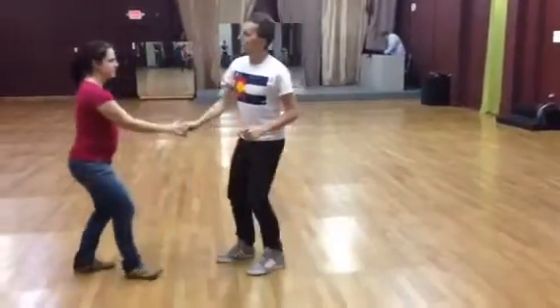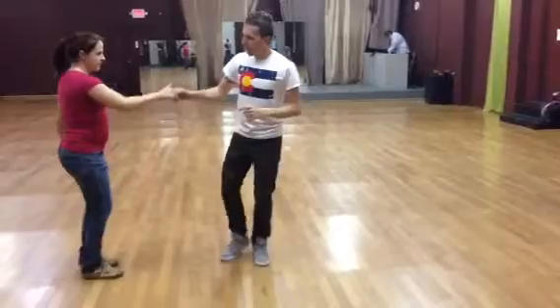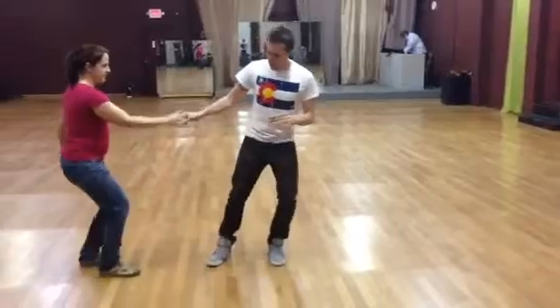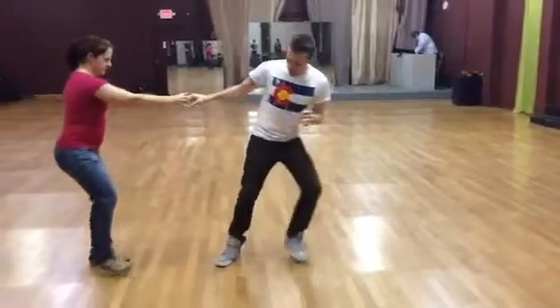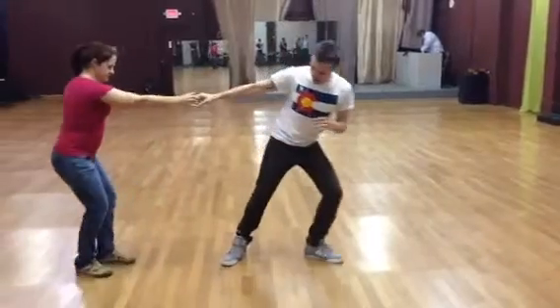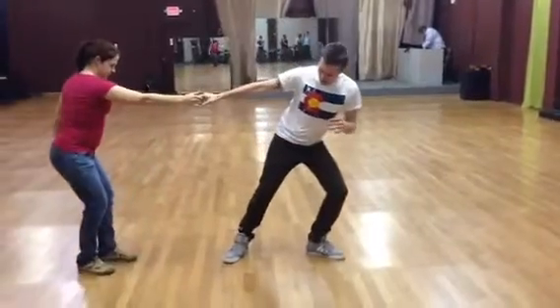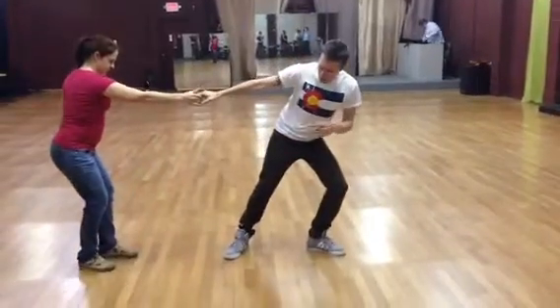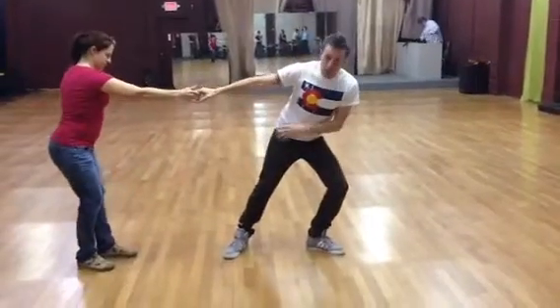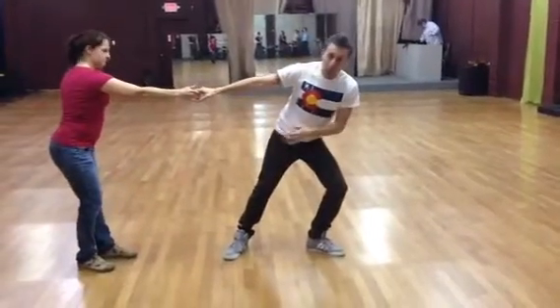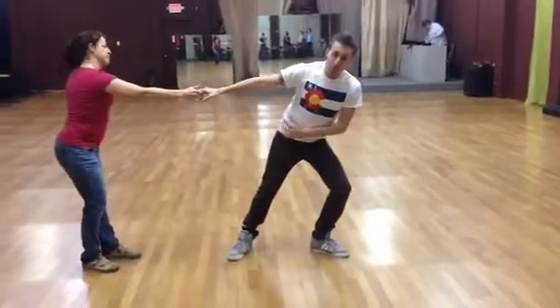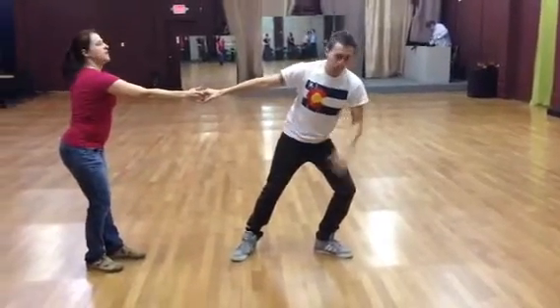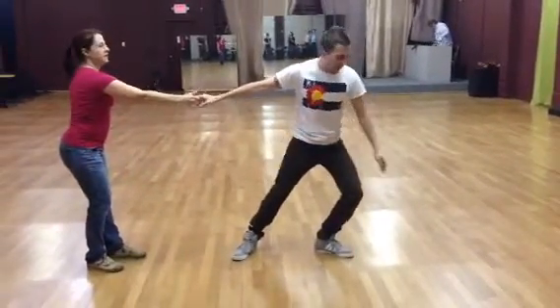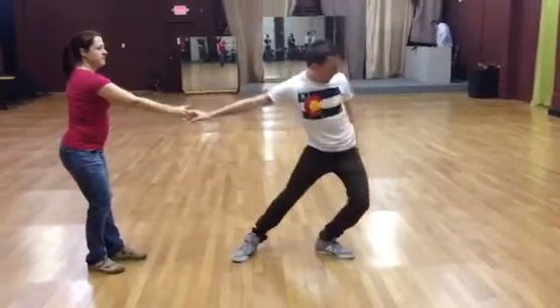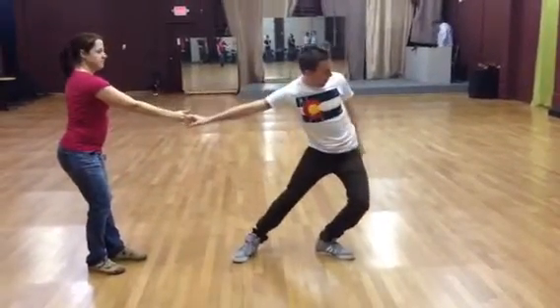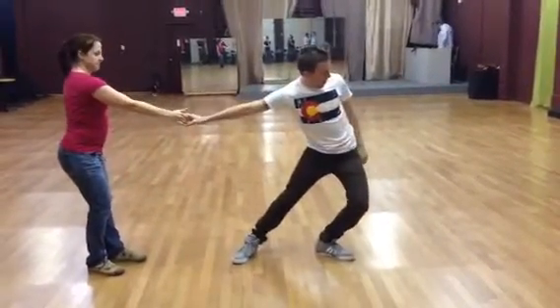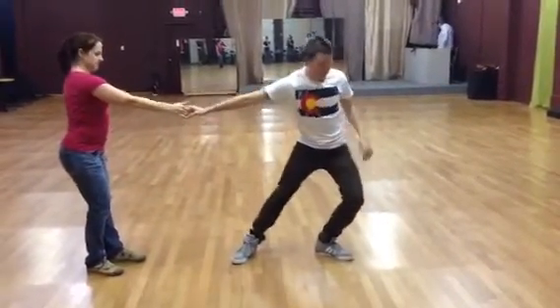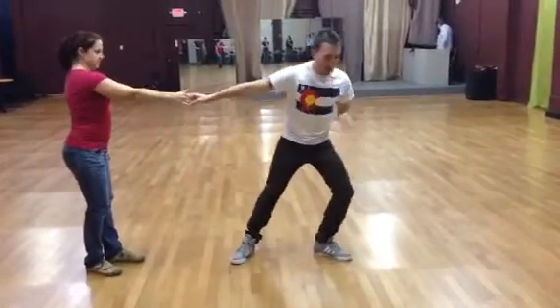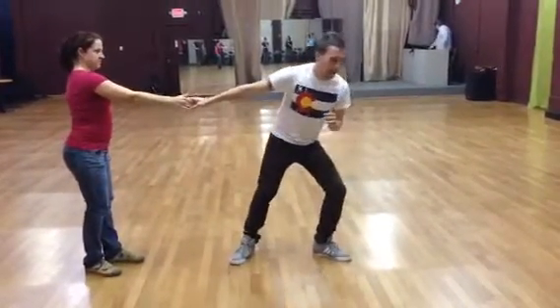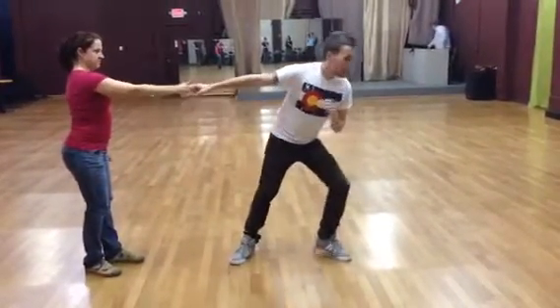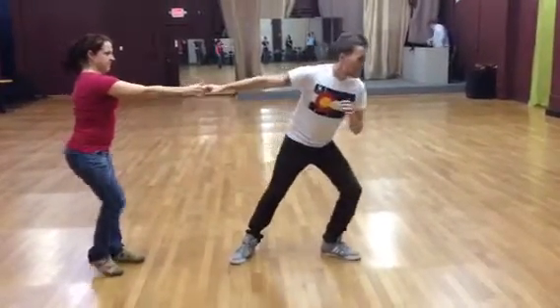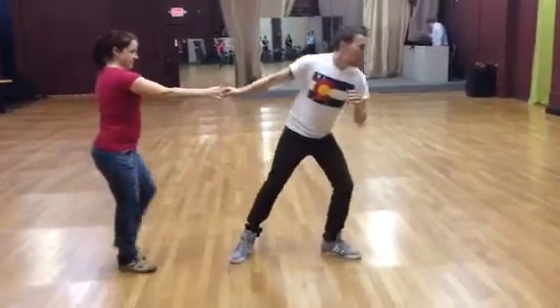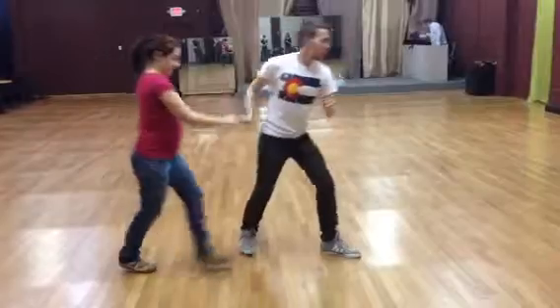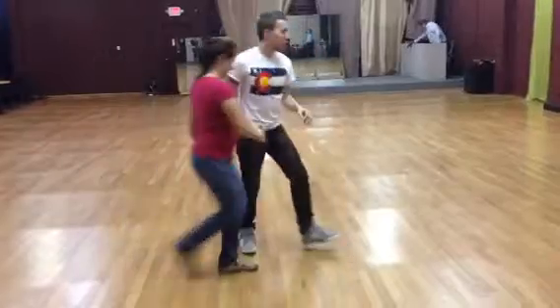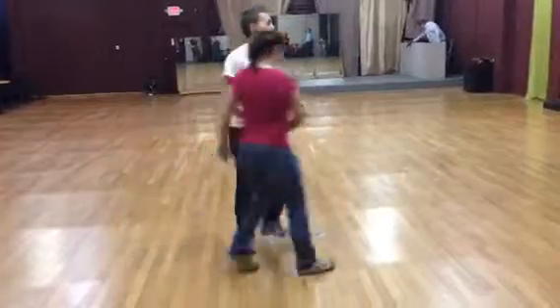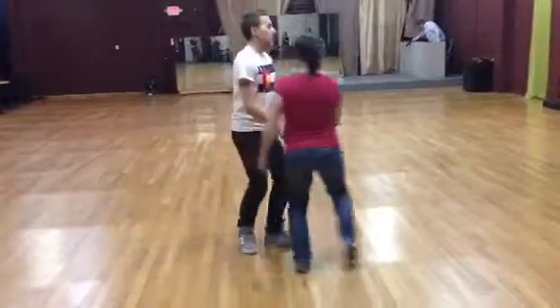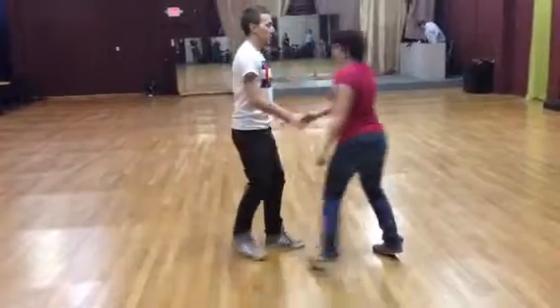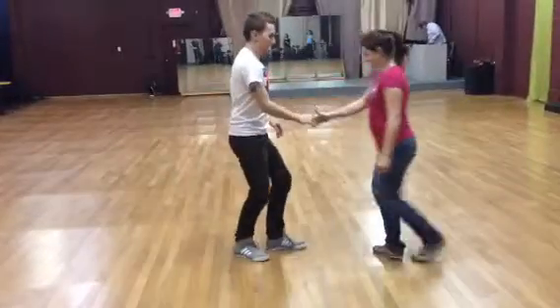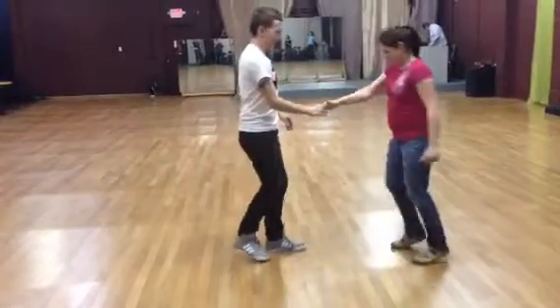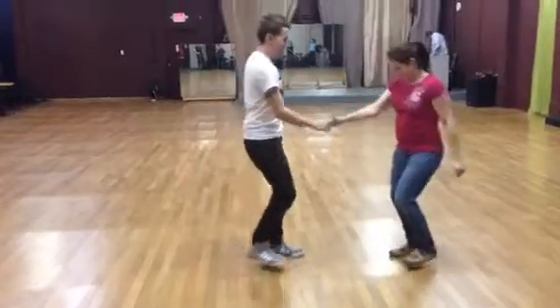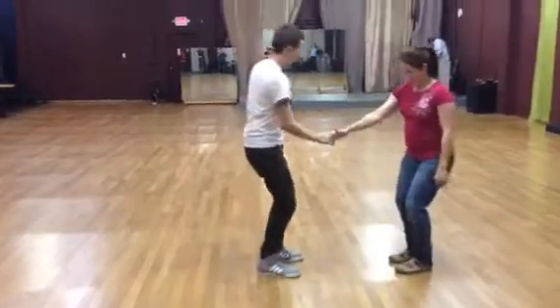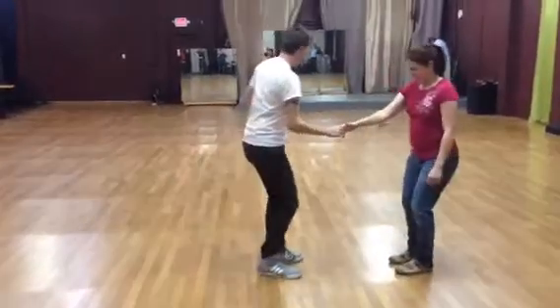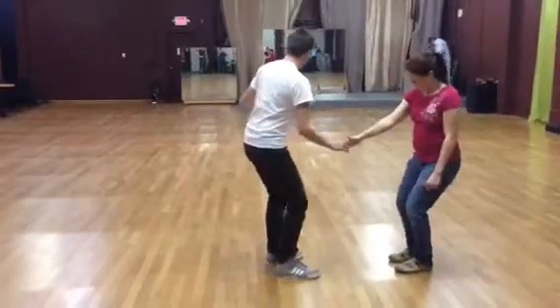Leaders: here we're going to side lunge, keeping the hip back, not forward. Two. Five, six.